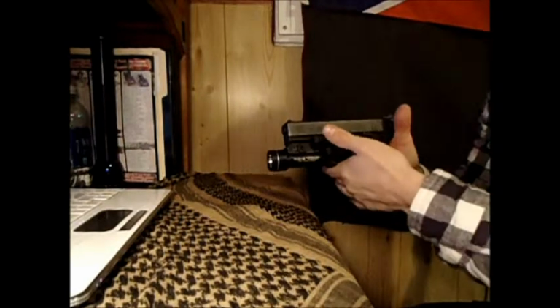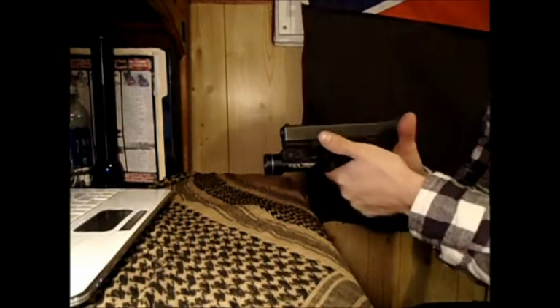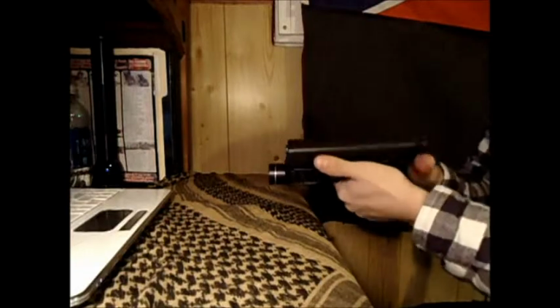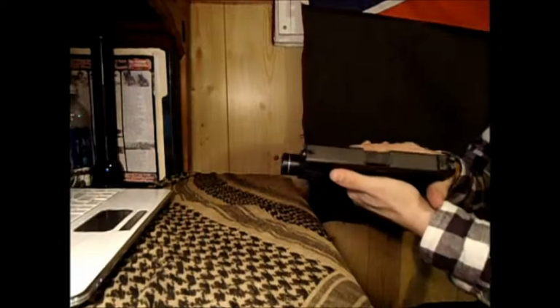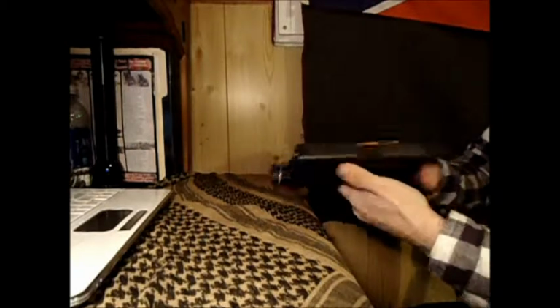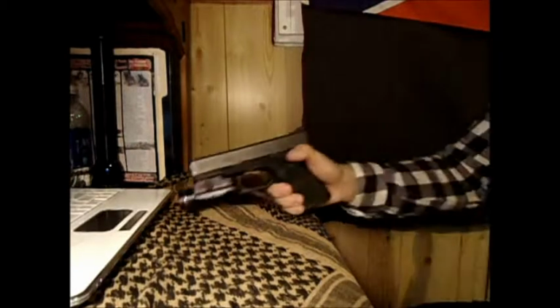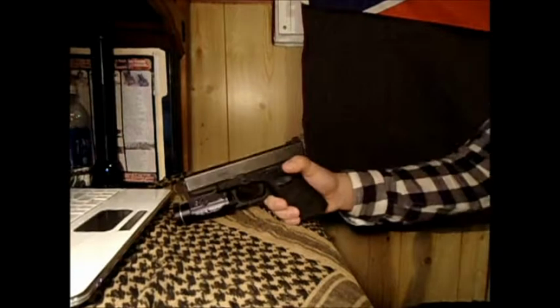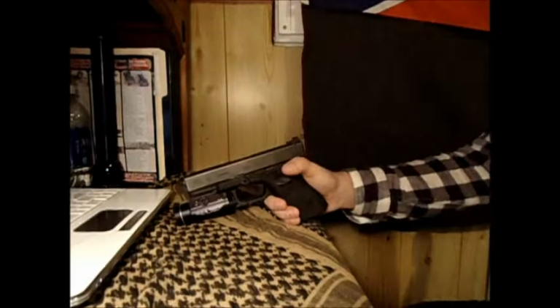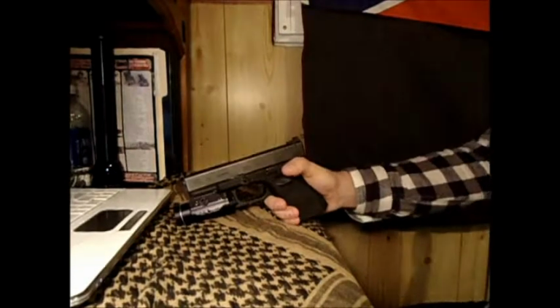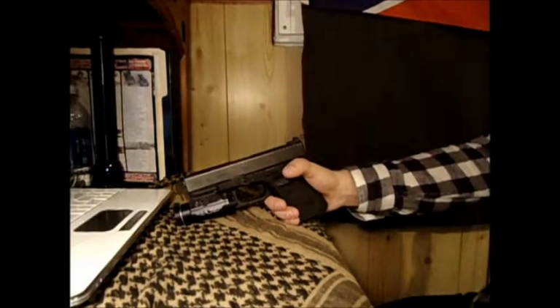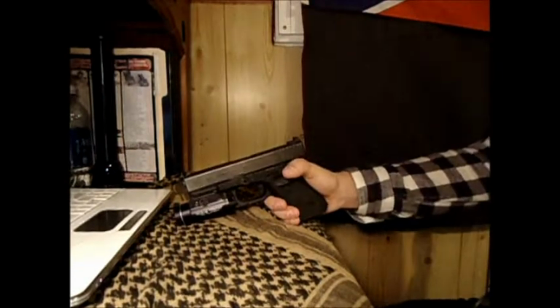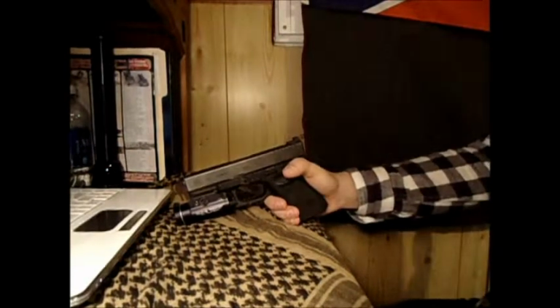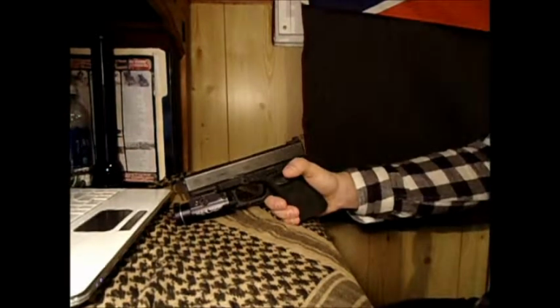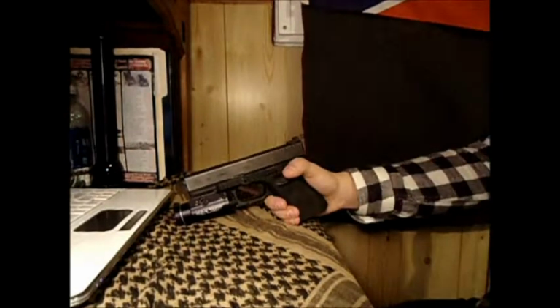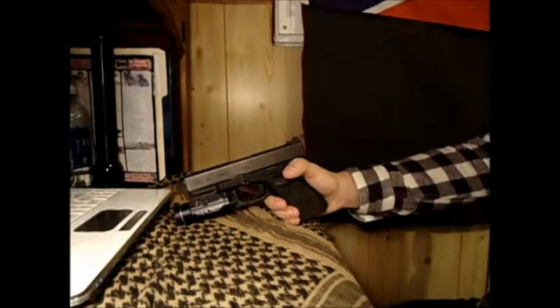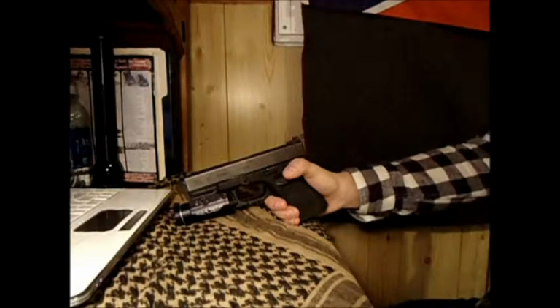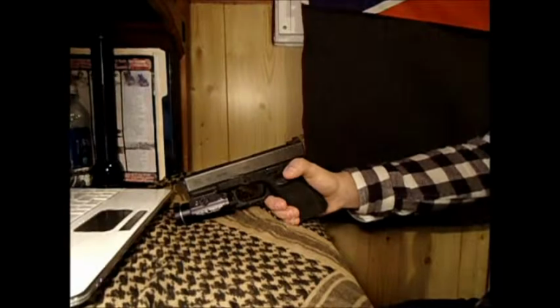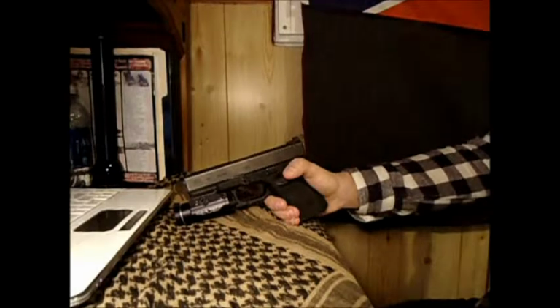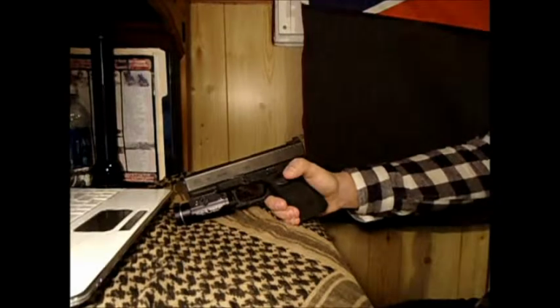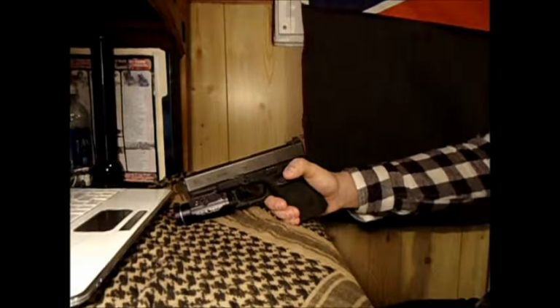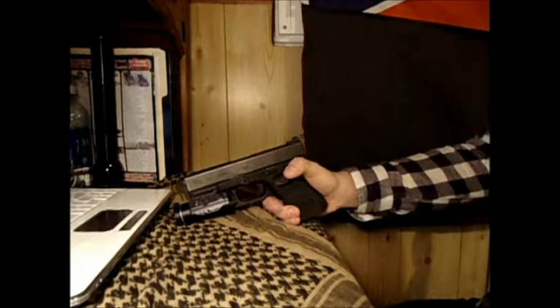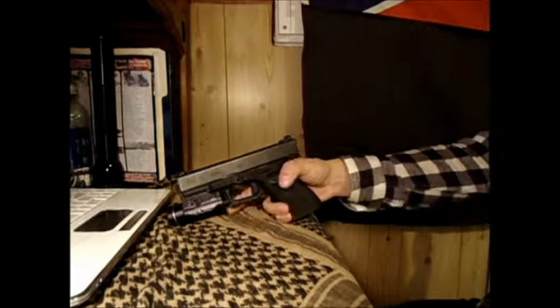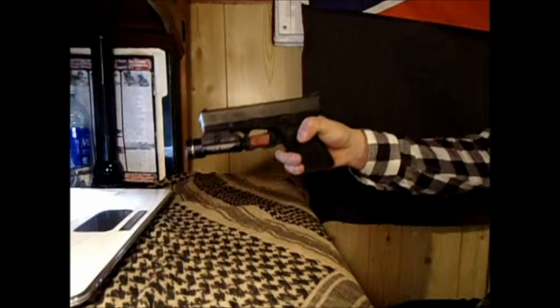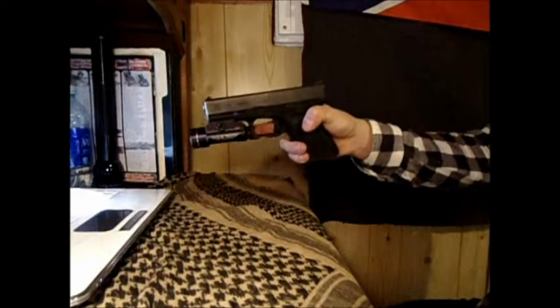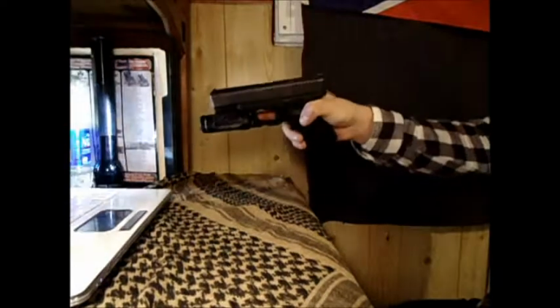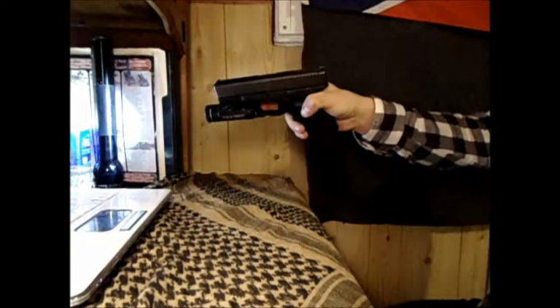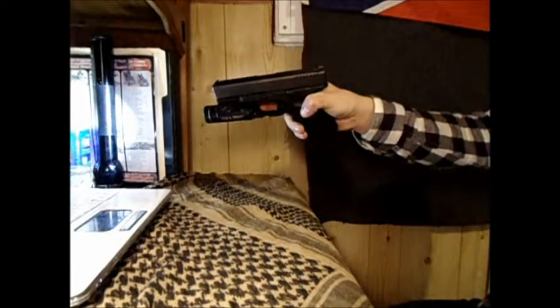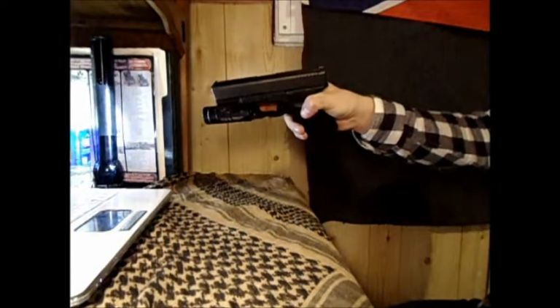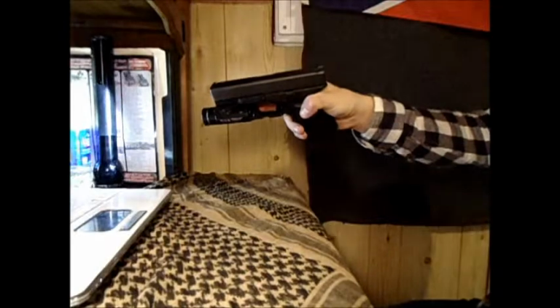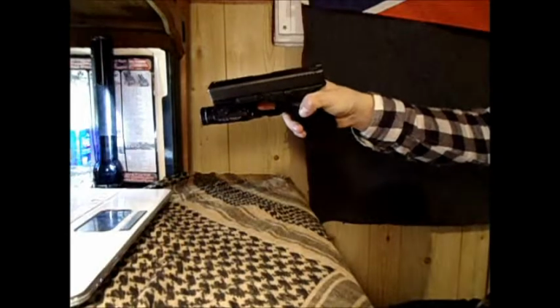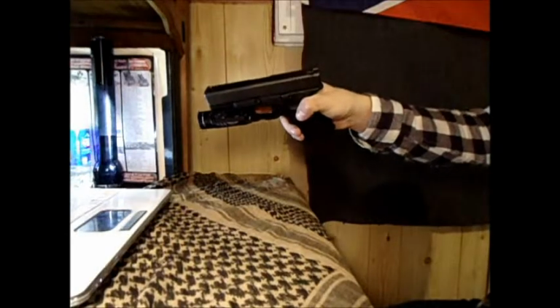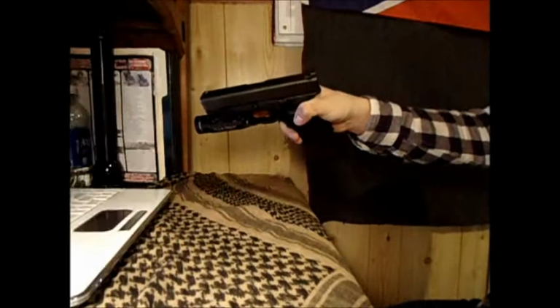As for the functionality of it, I like it a lot. I wasn't going for the $400 light with laser or whatever — I'm not into that. I just need a bright white light that I can see what I'm putting my sights on.